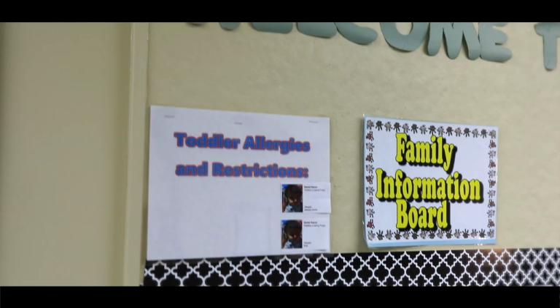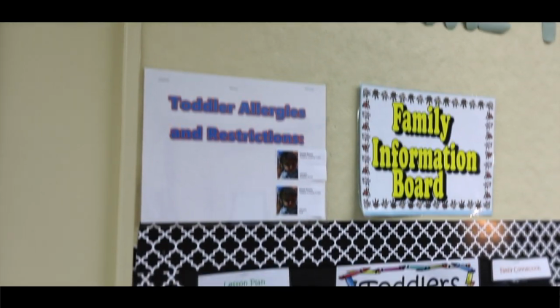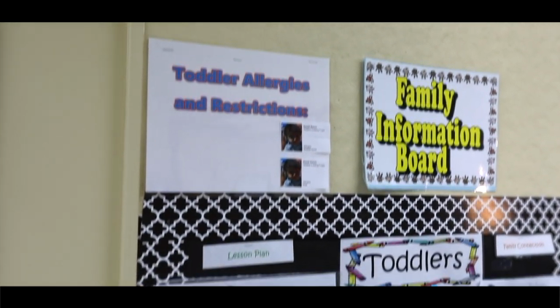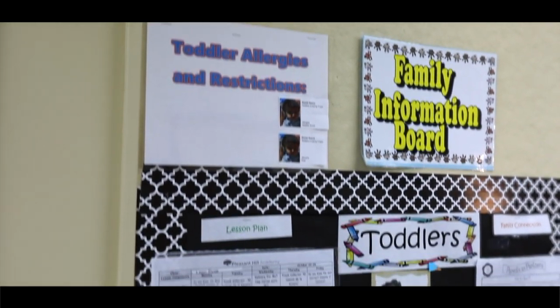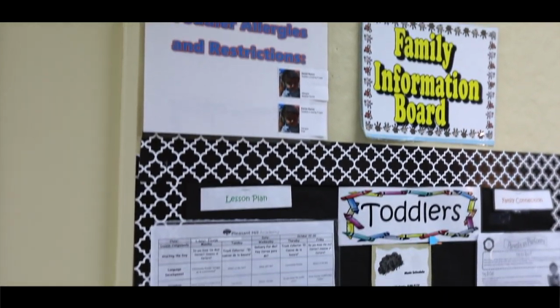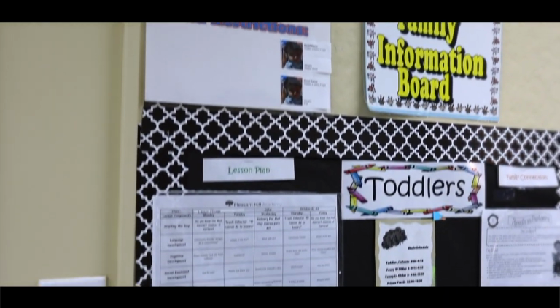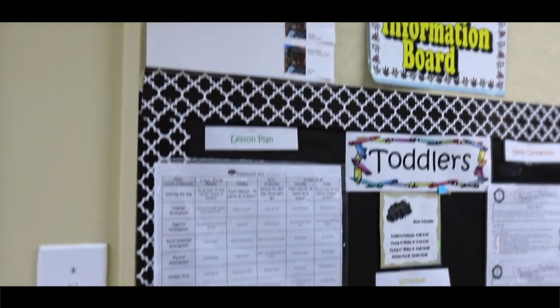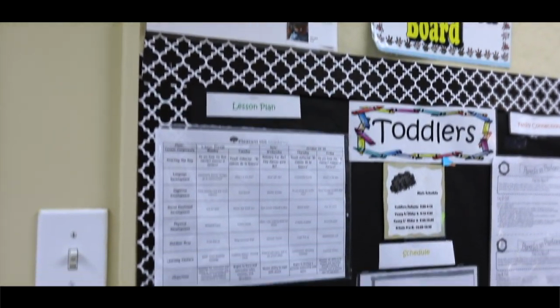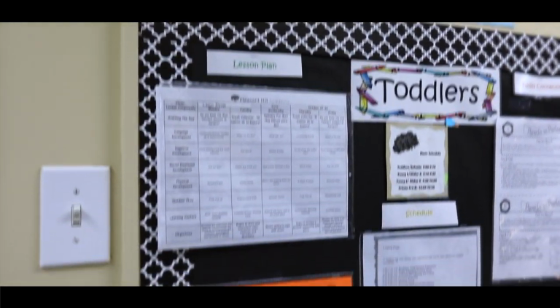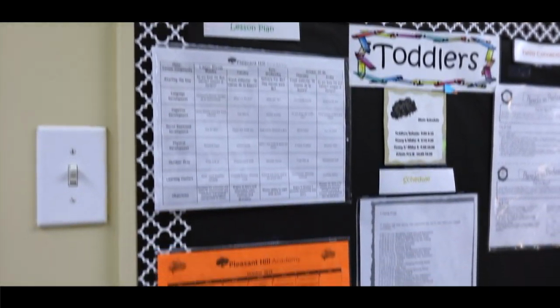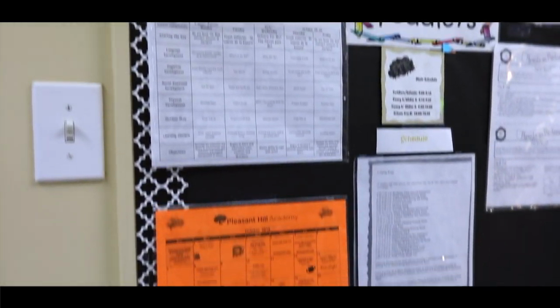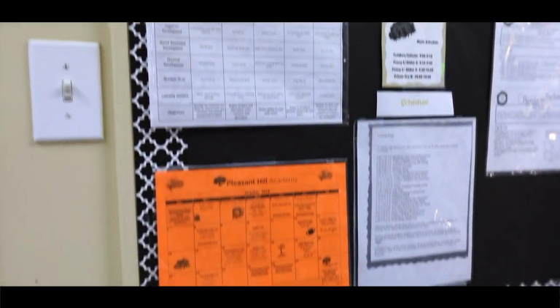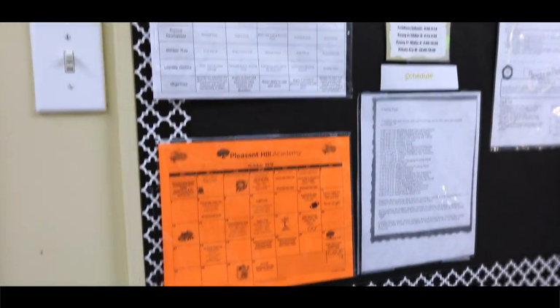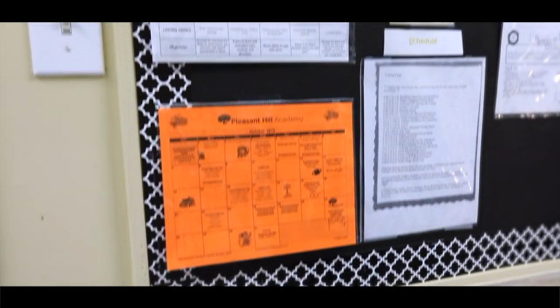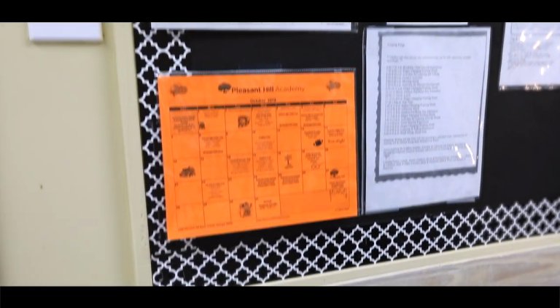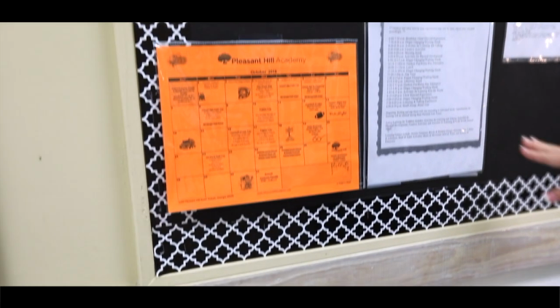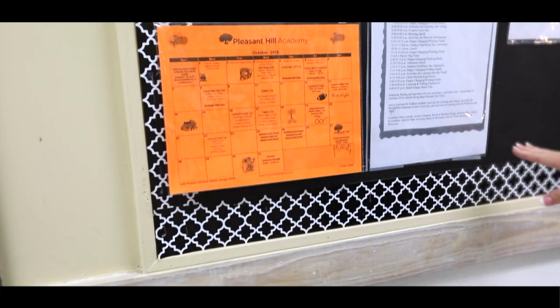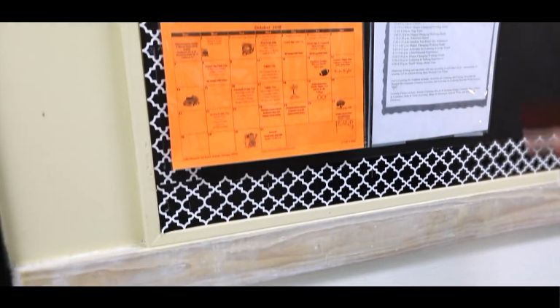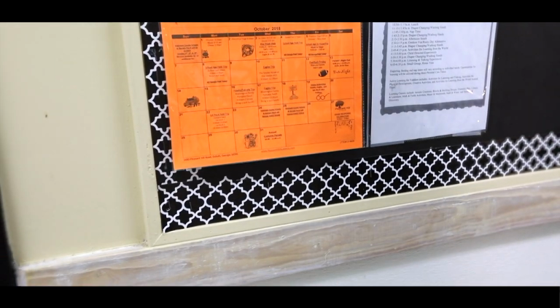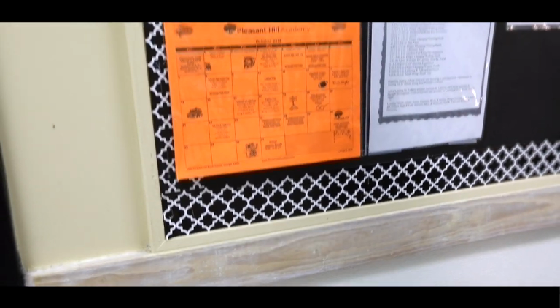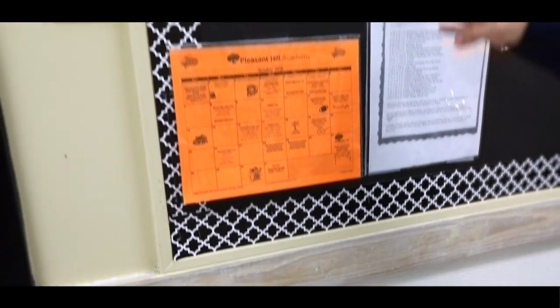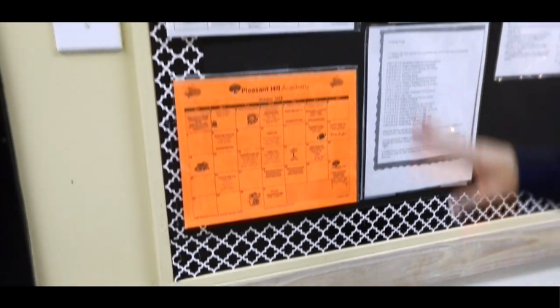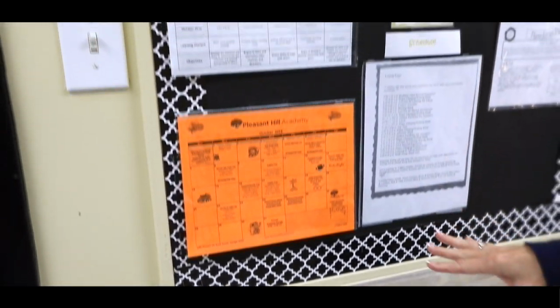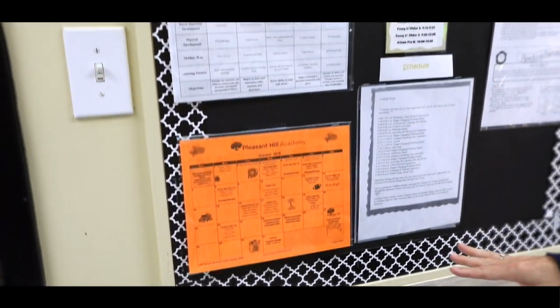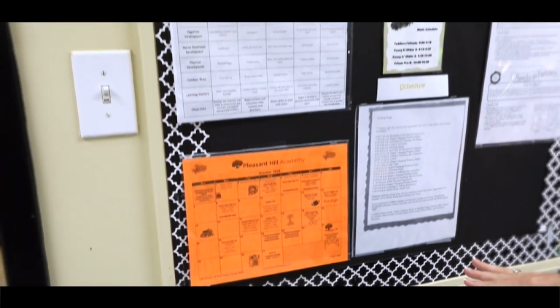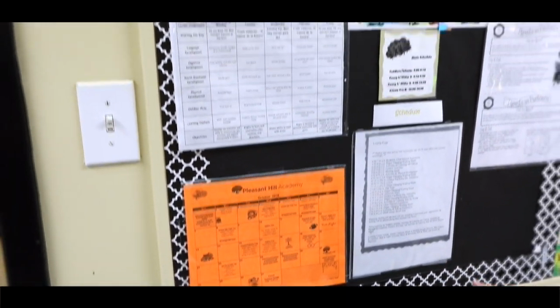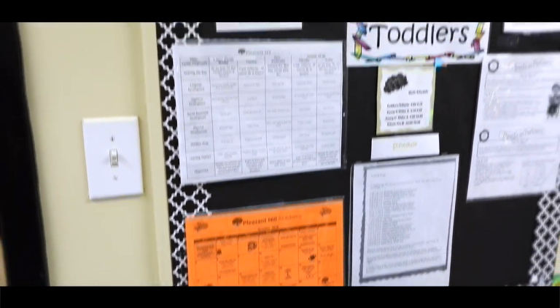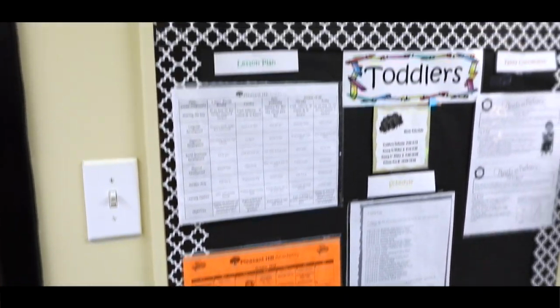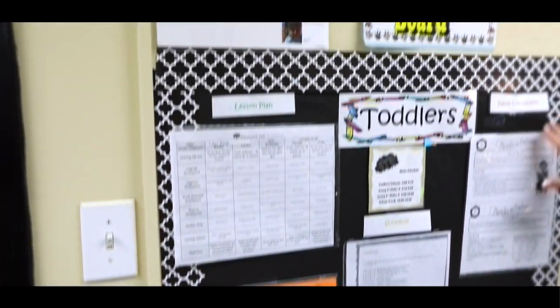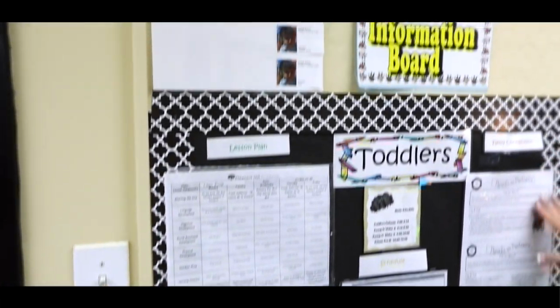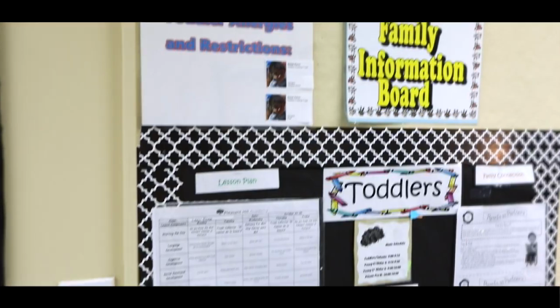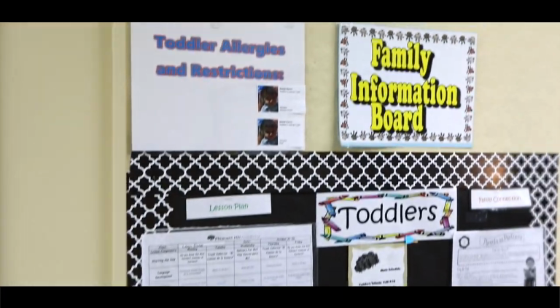In all of our classrooms we do have a parent information board where we're going to have our daily schedules, our lesson plans, the calendar for the month, and then the weekly parent connection.